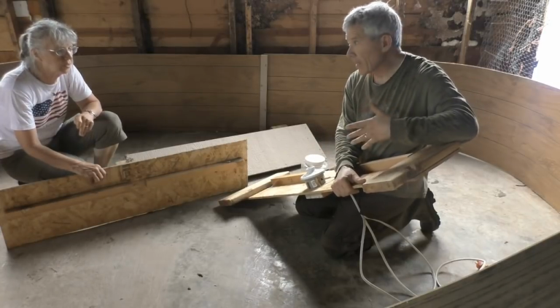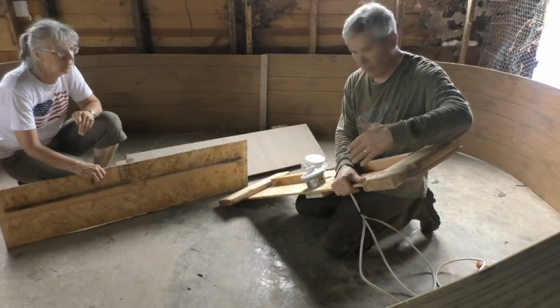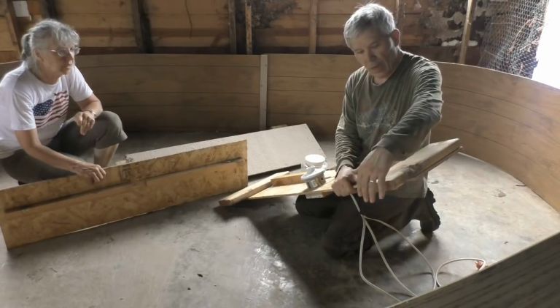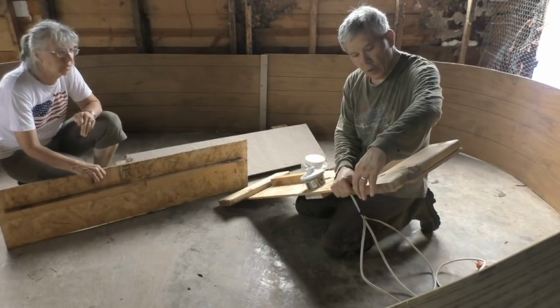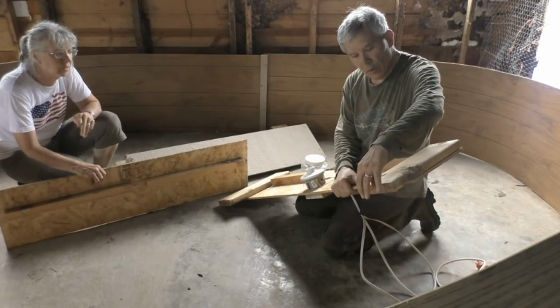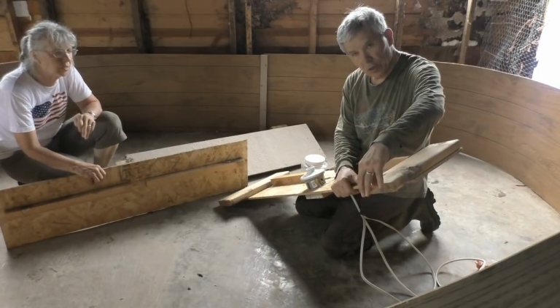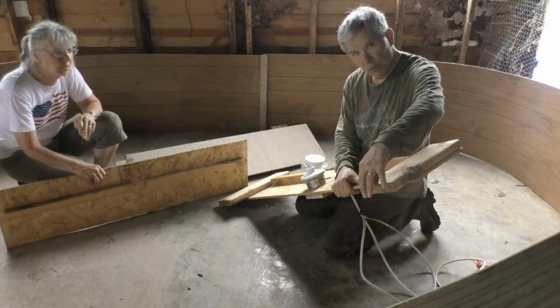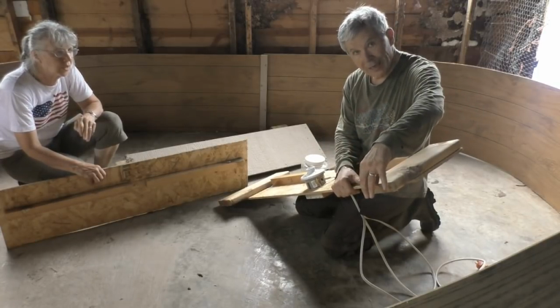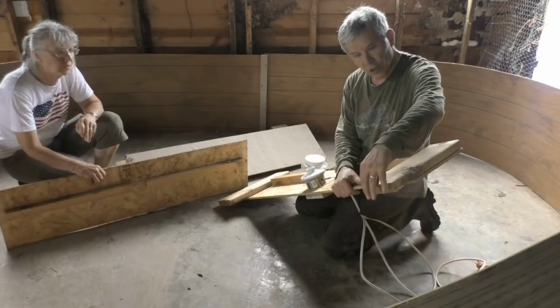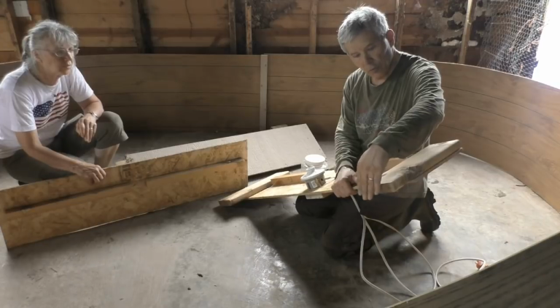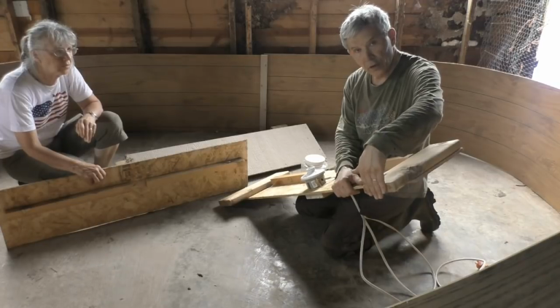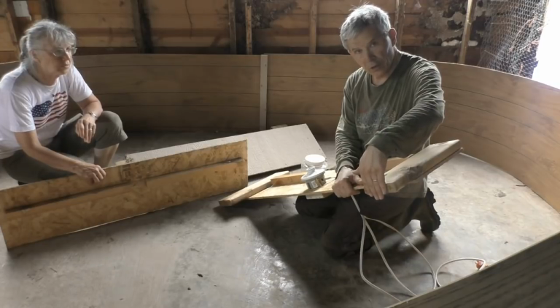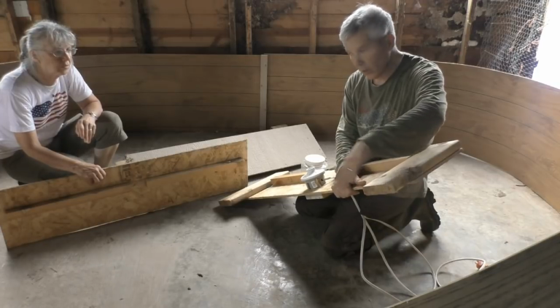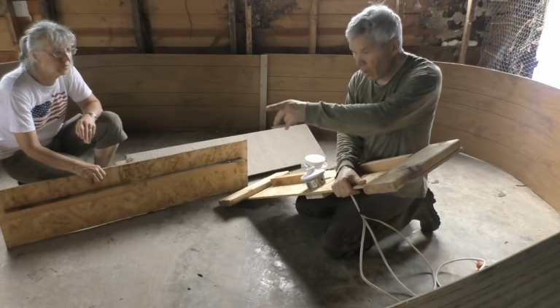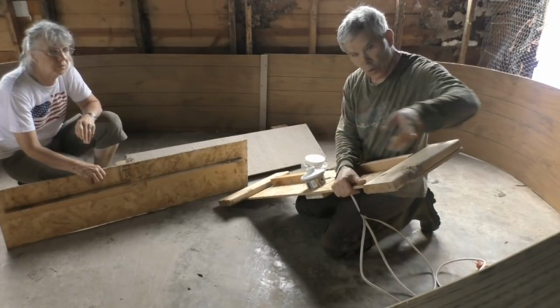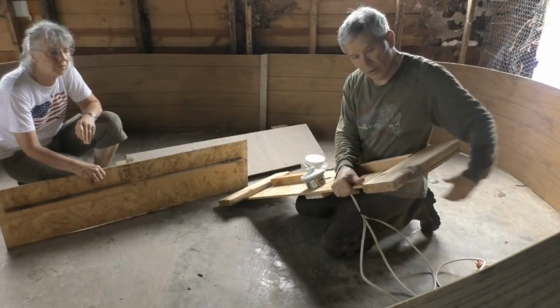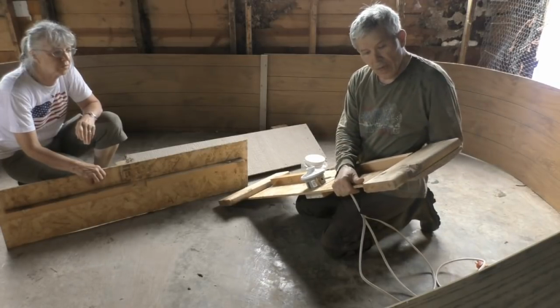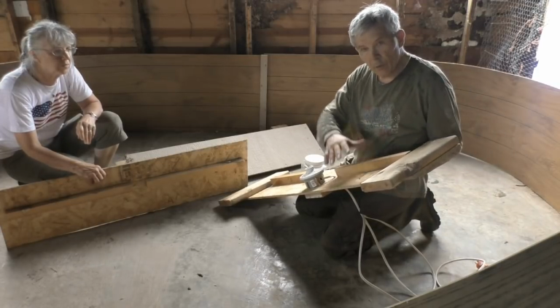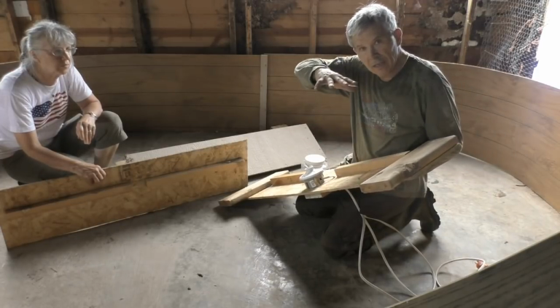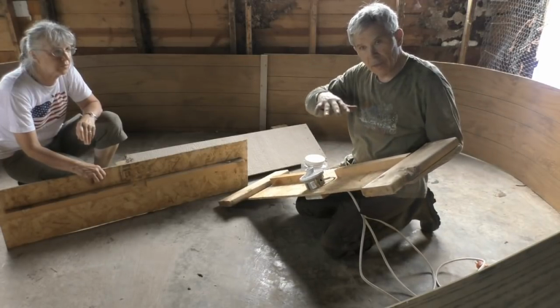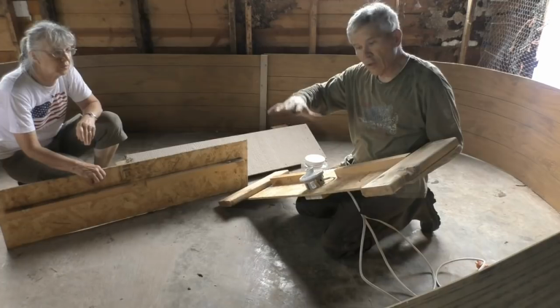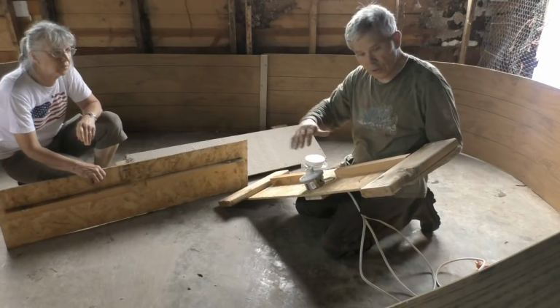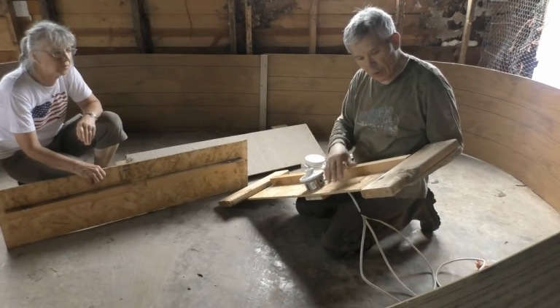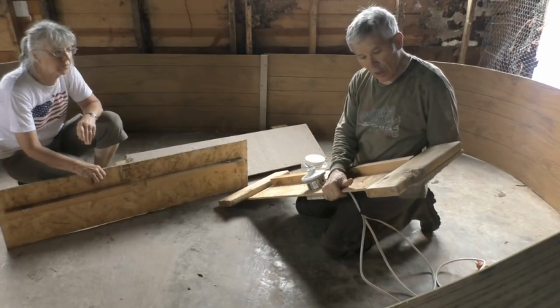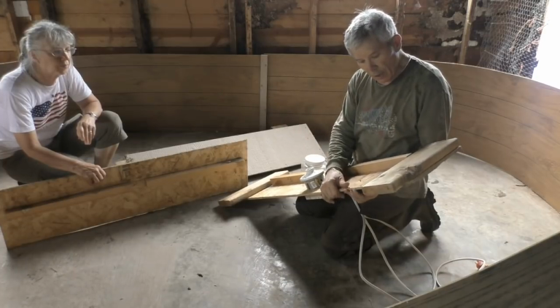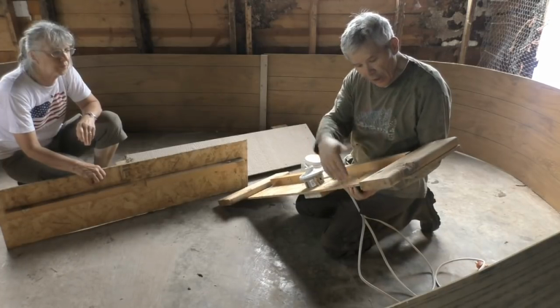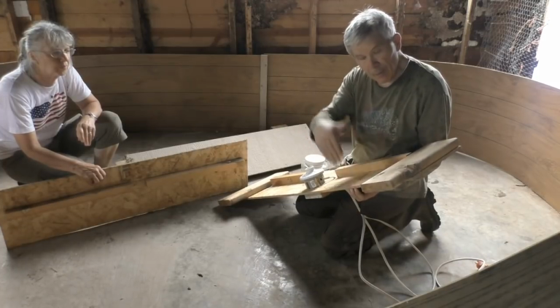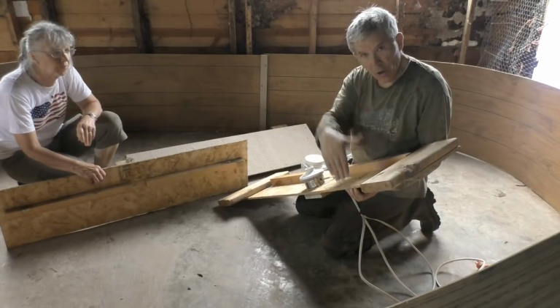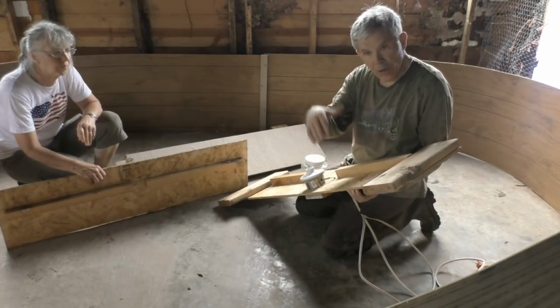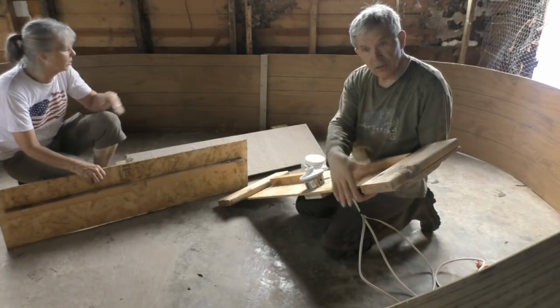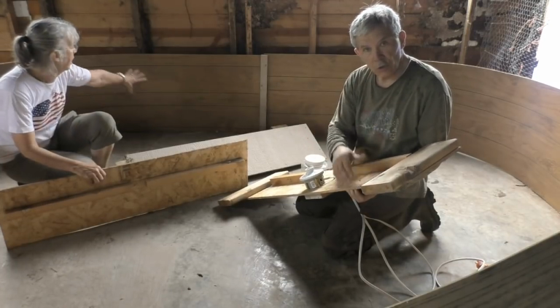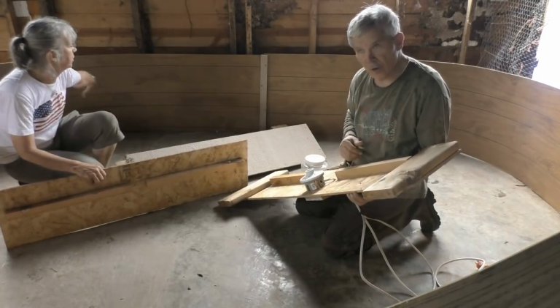It keeps the temperature at 90 to 95 degrees. Each week we put an additional 2x4 under the unit — it rests on all four corners — and that raises it up a little bit and lowers the temperature. The chicks can come and go out to the cooler area any time they want.